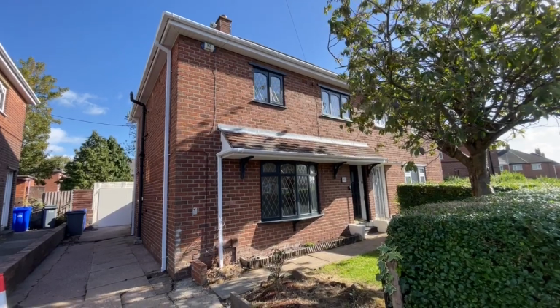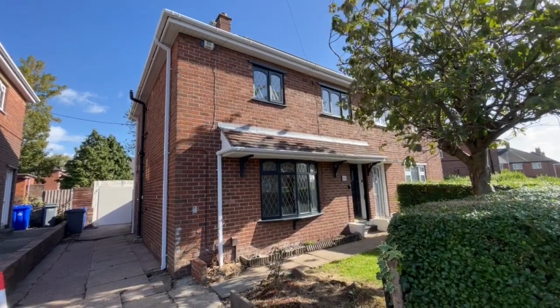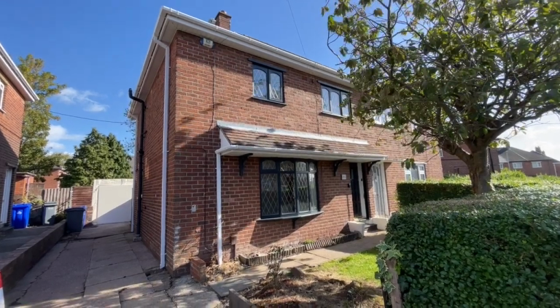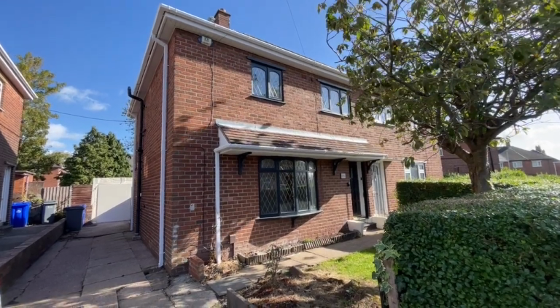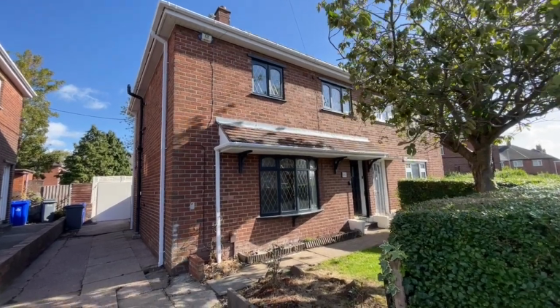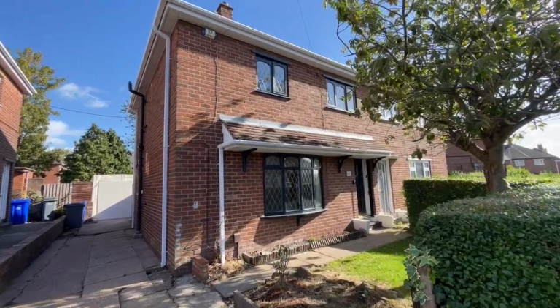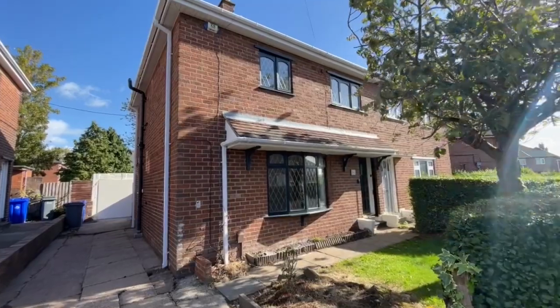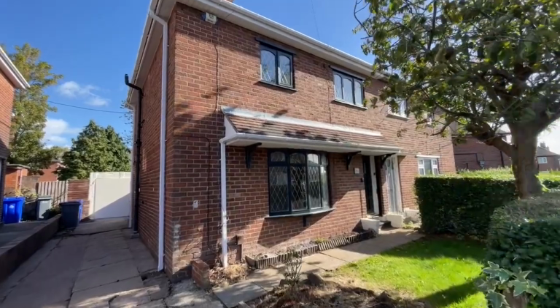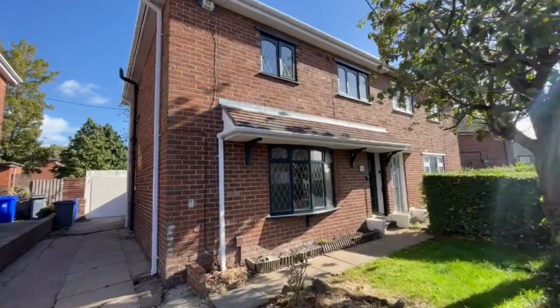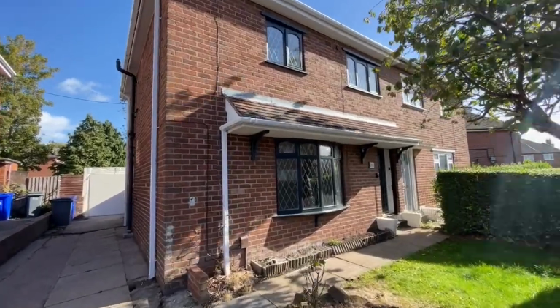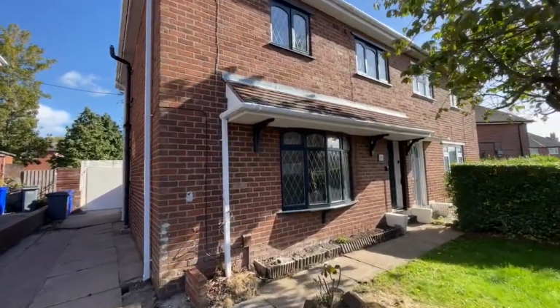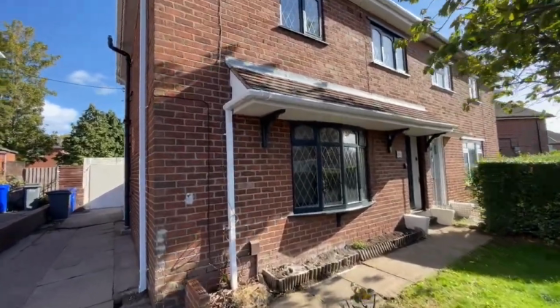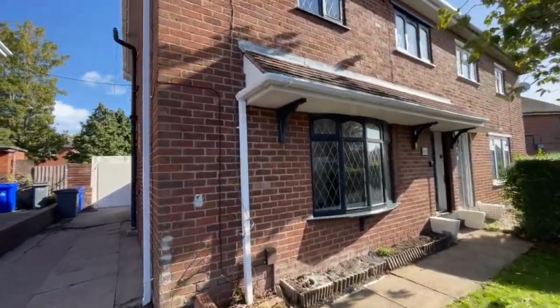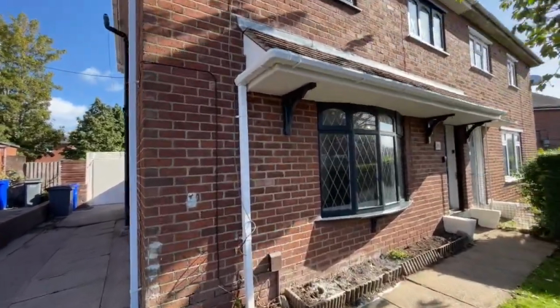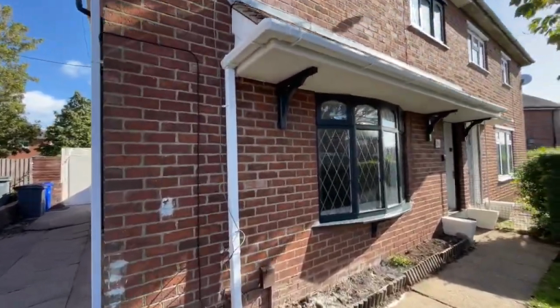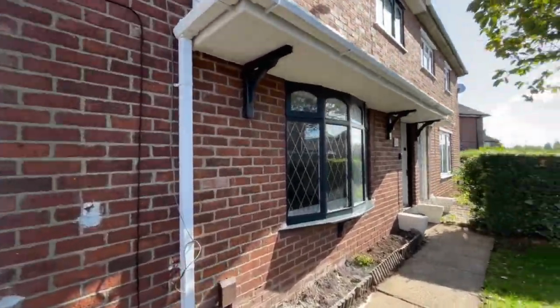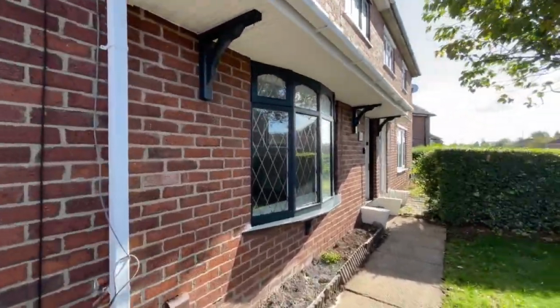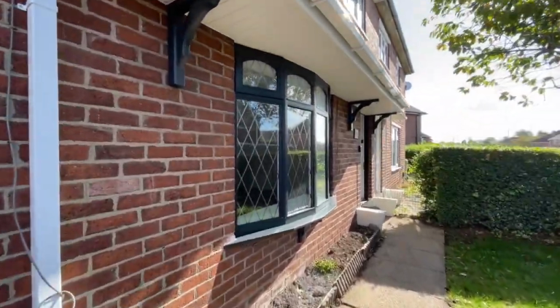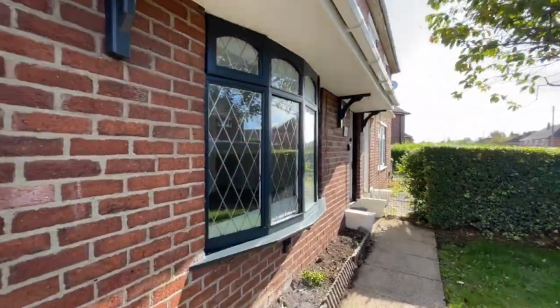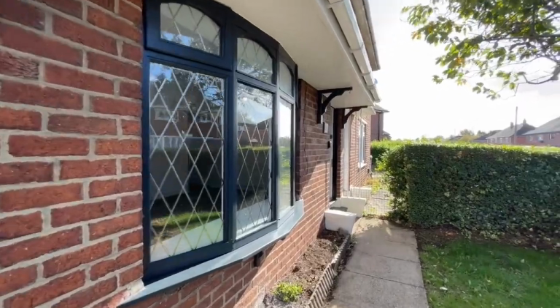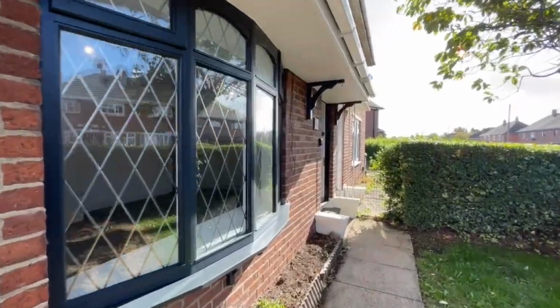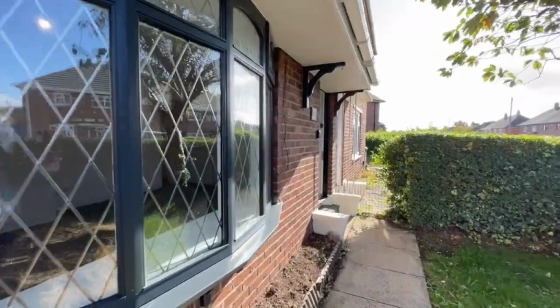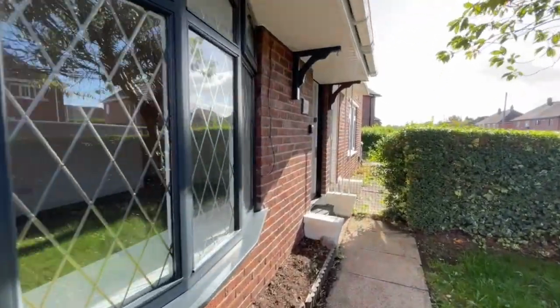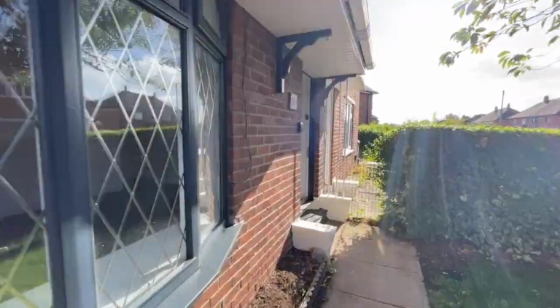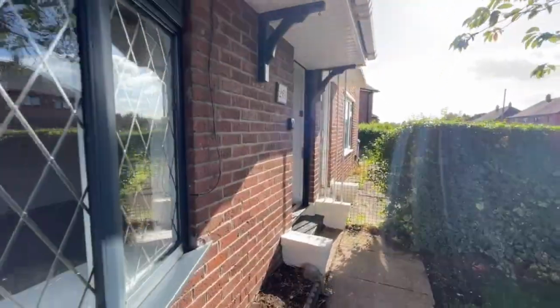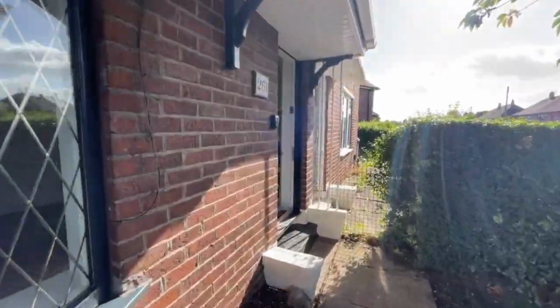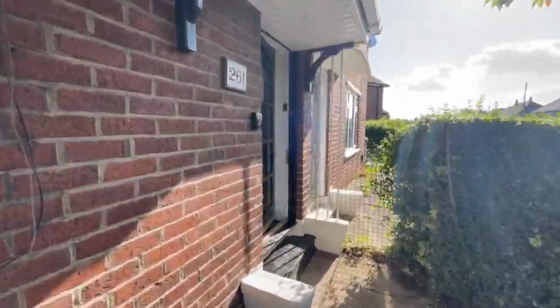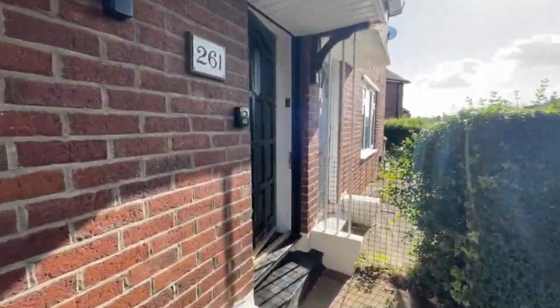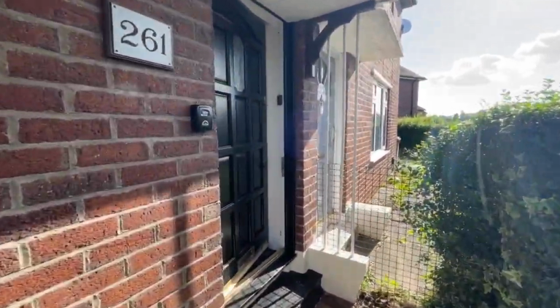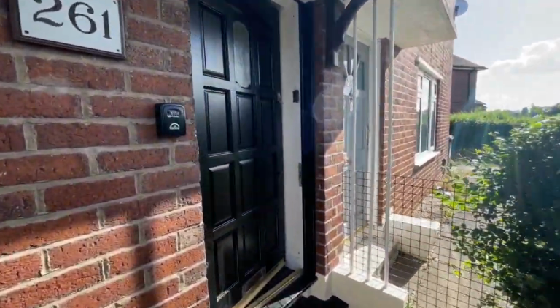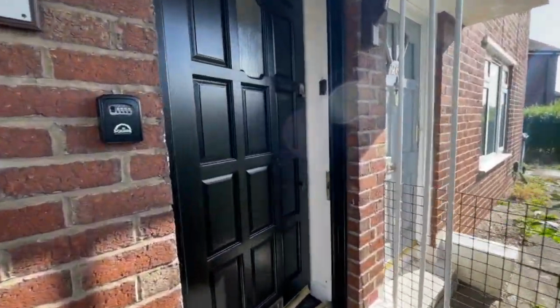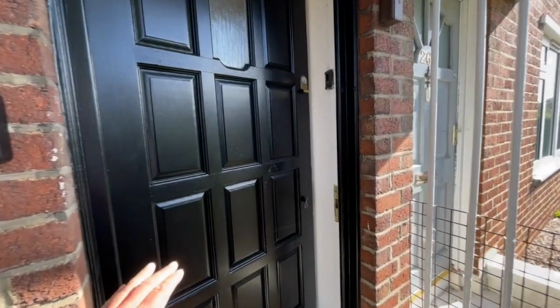261 Beaconsfield Drive is the address of this semi-detached house in Blurton. As you can see, there's off-road parking space in the driveway to the side and a small garden to the front.